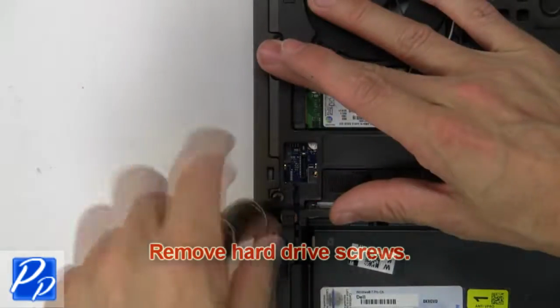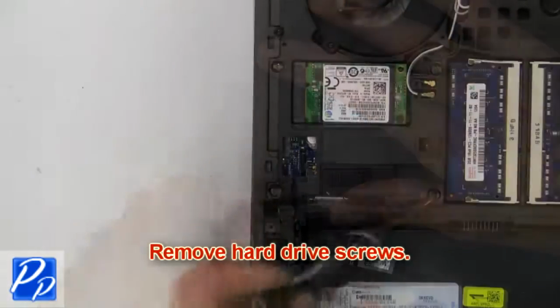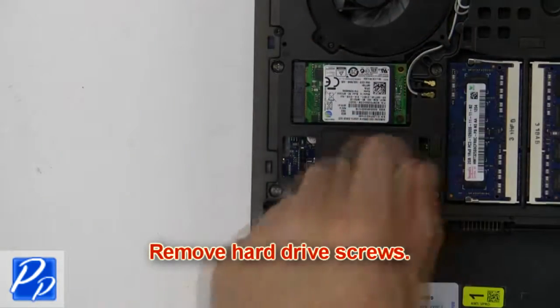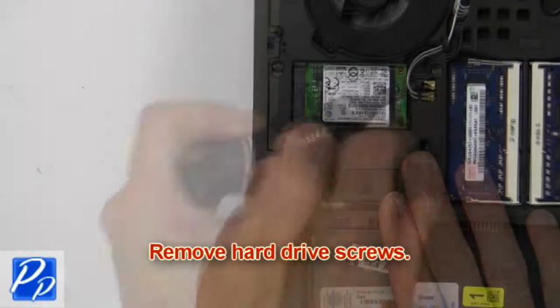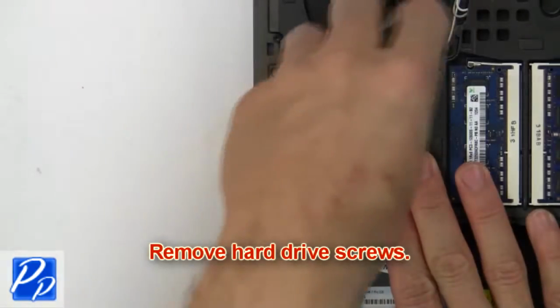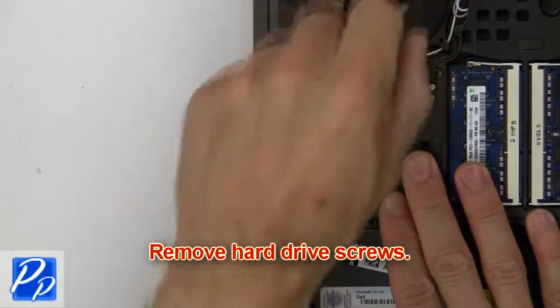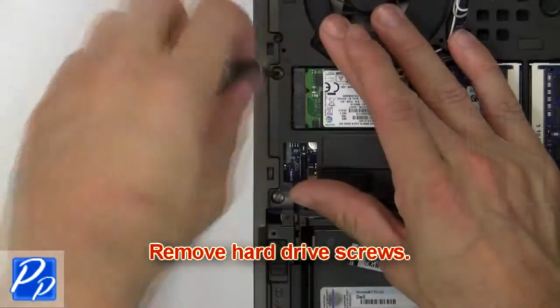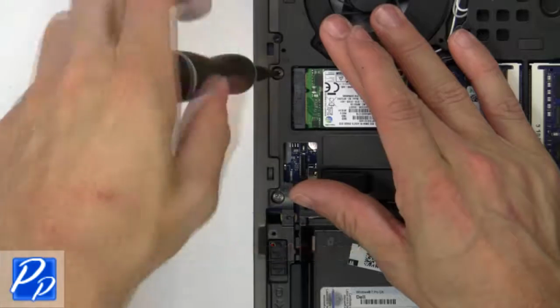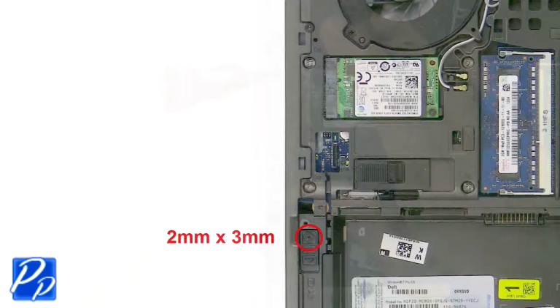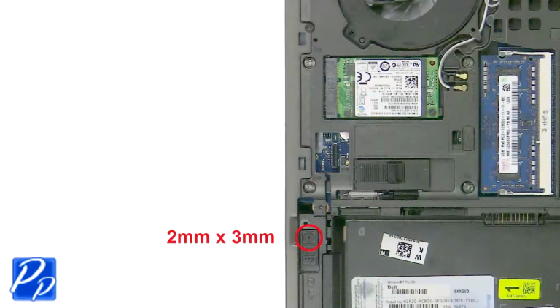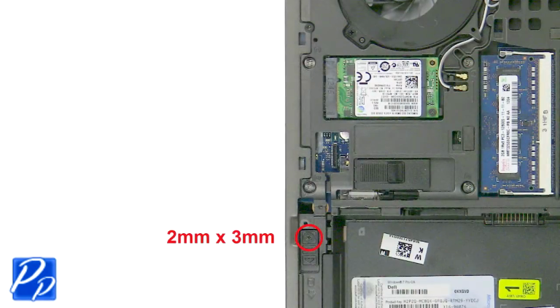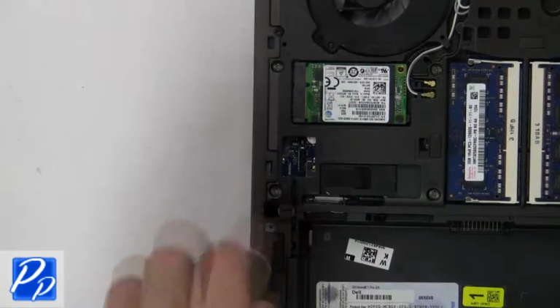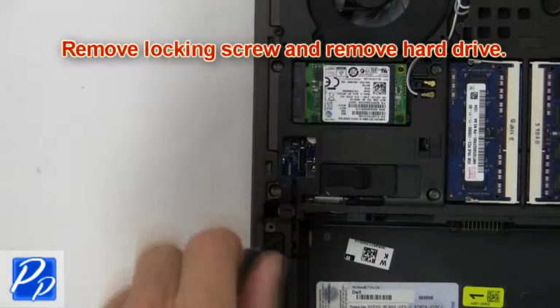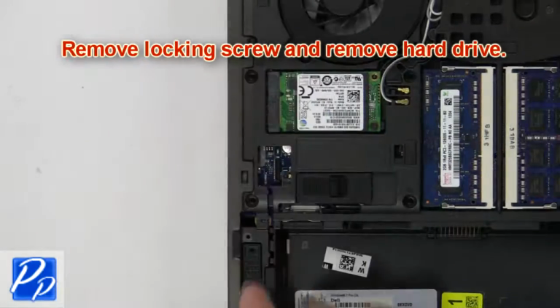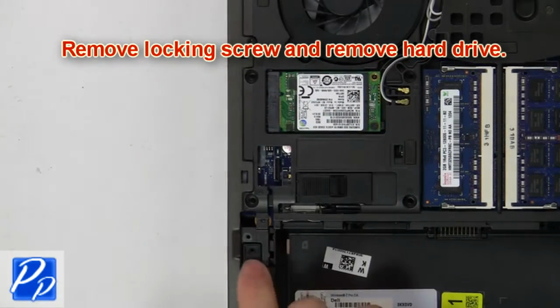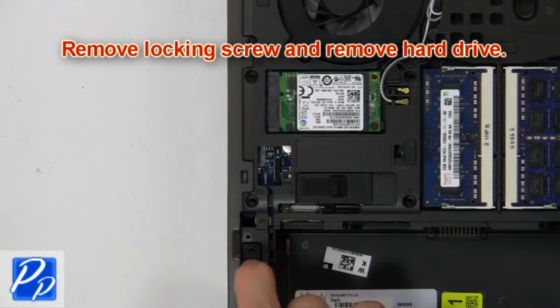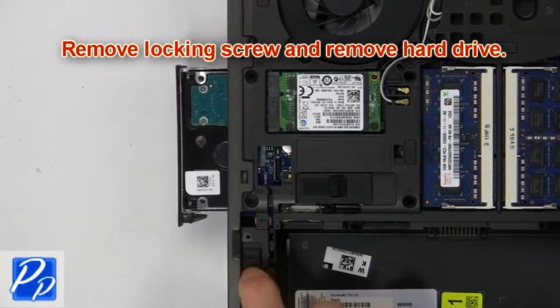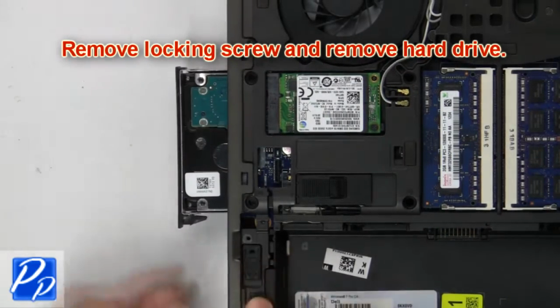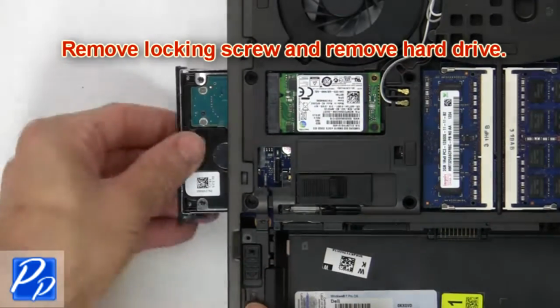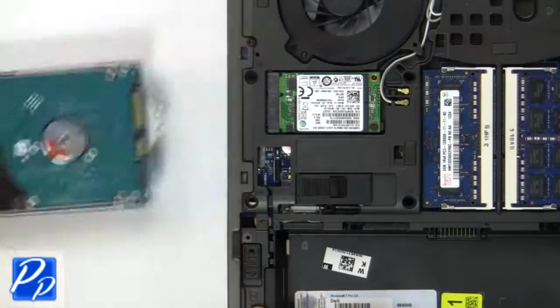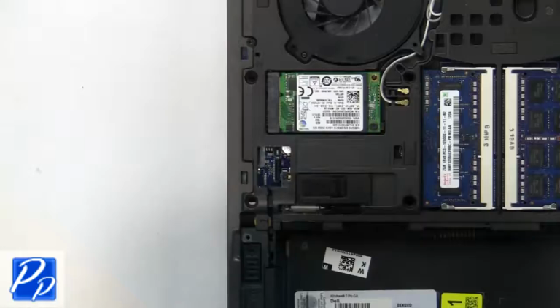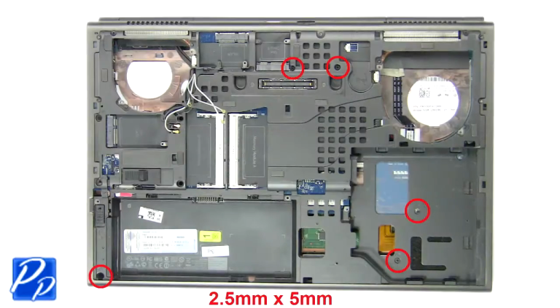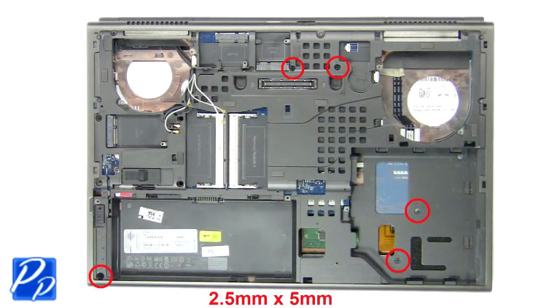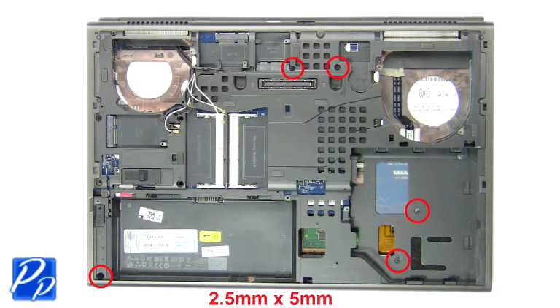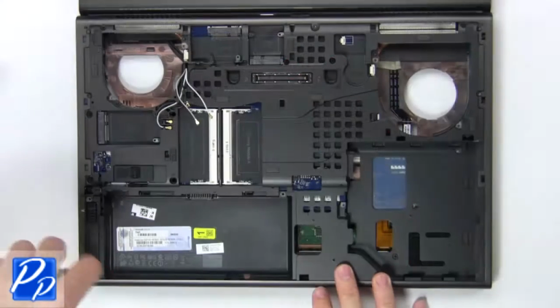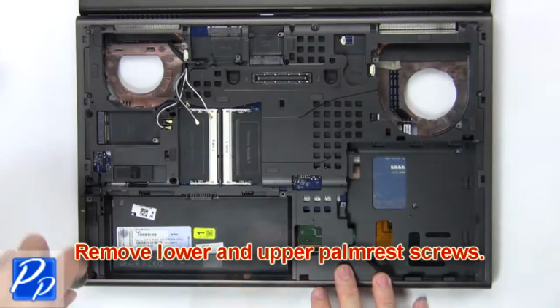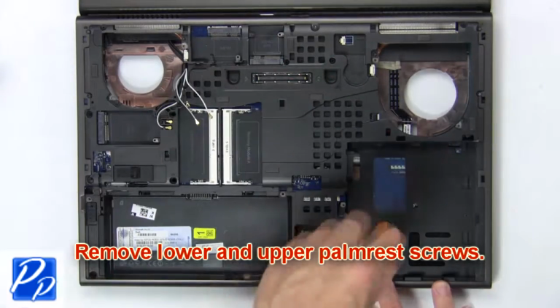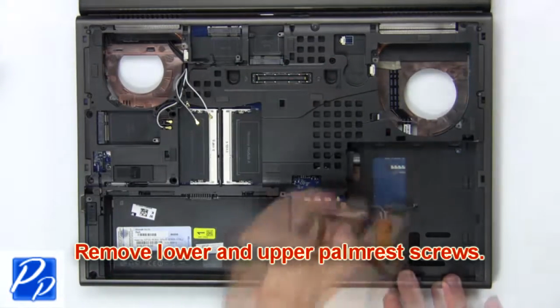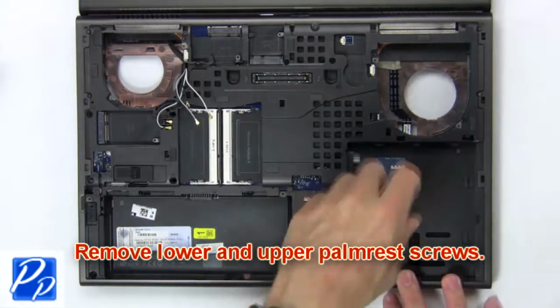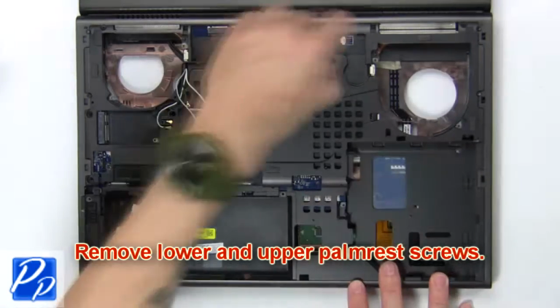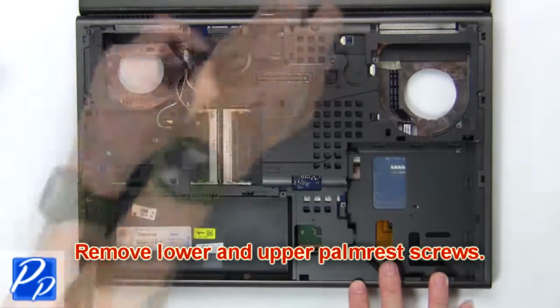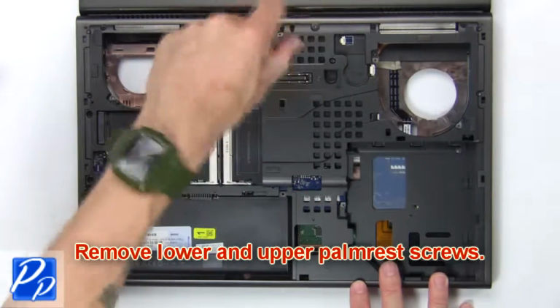Then remove the hard drive screws. Then remove the locking screw and release the hard drive. Now remove the lower and upper palm rest screws.